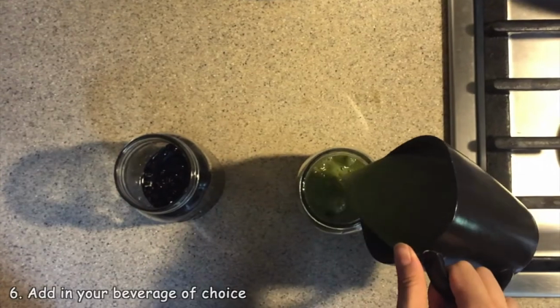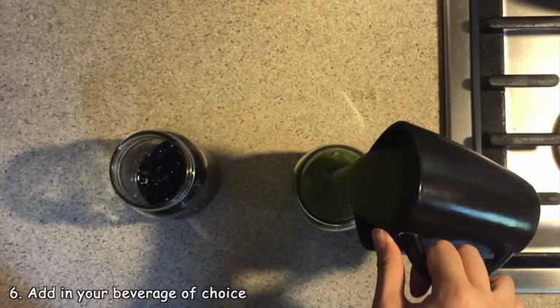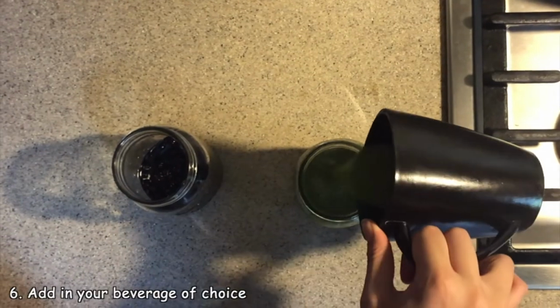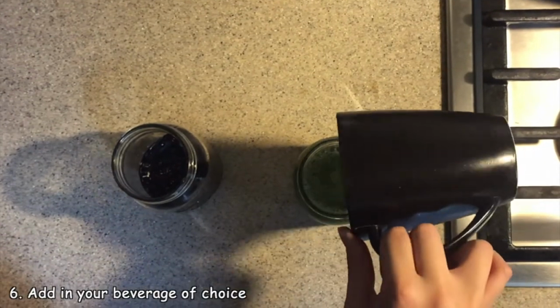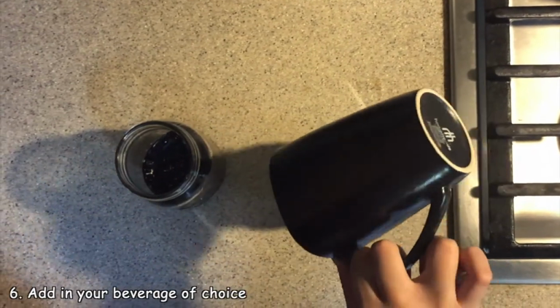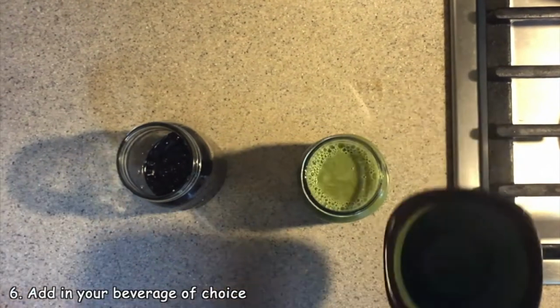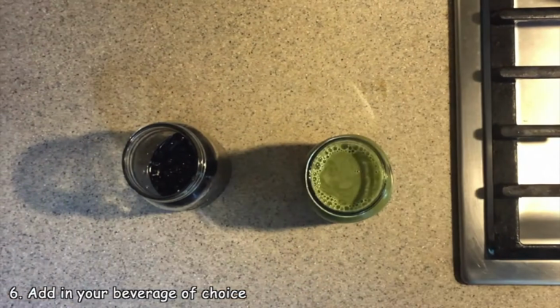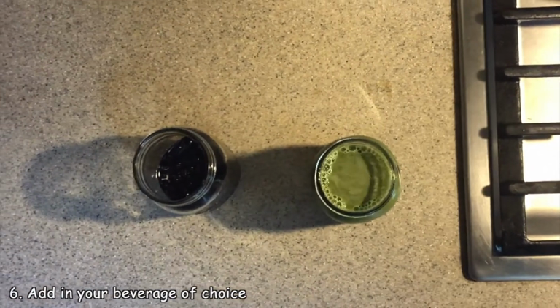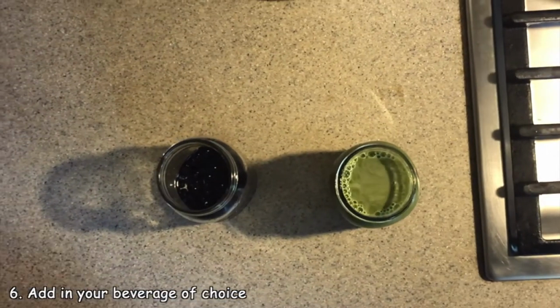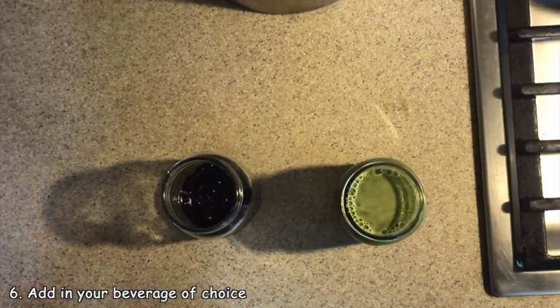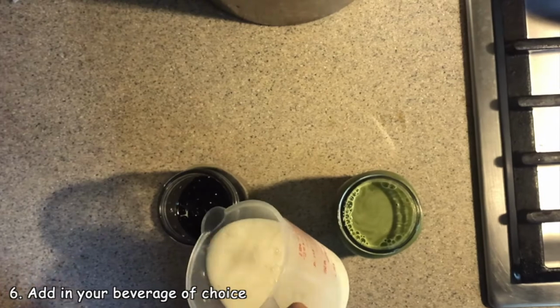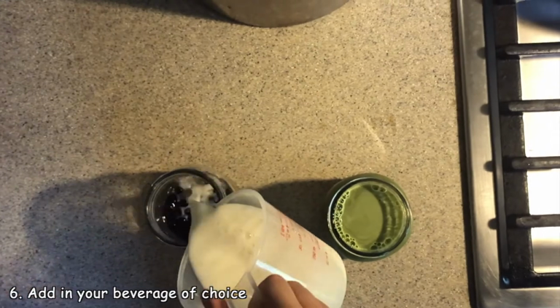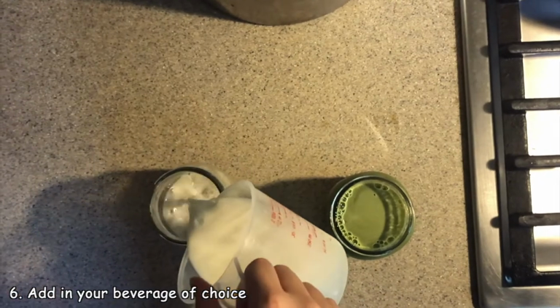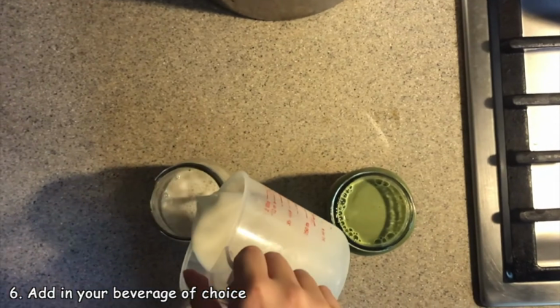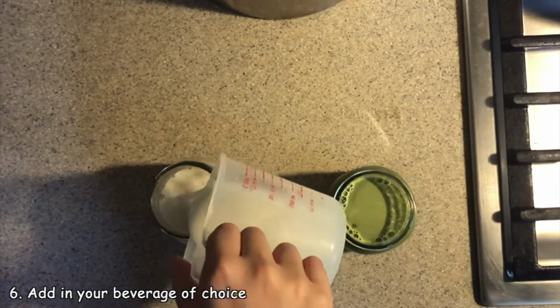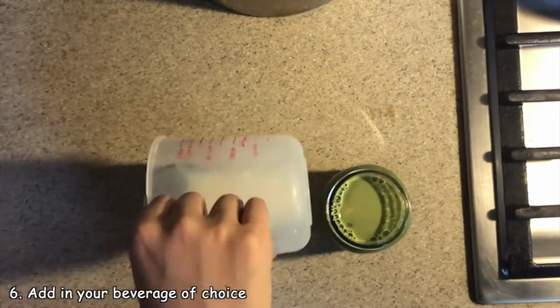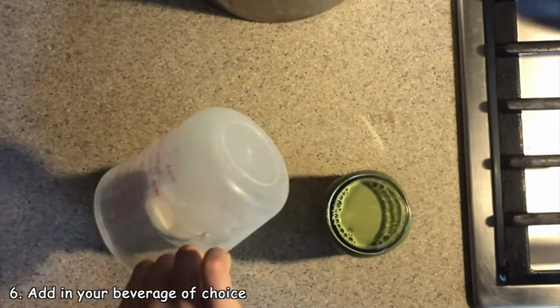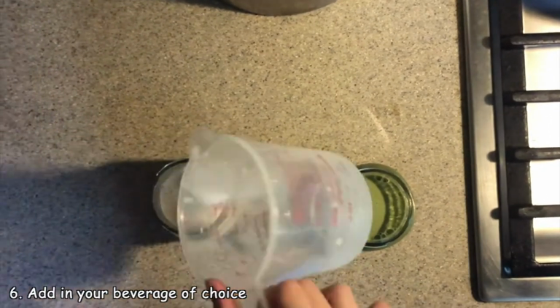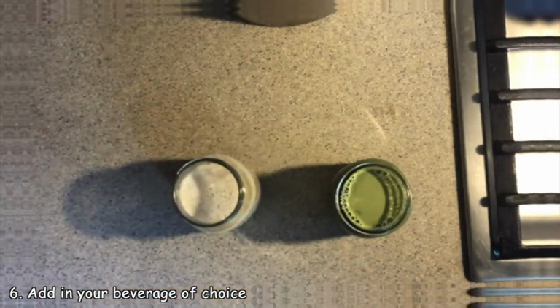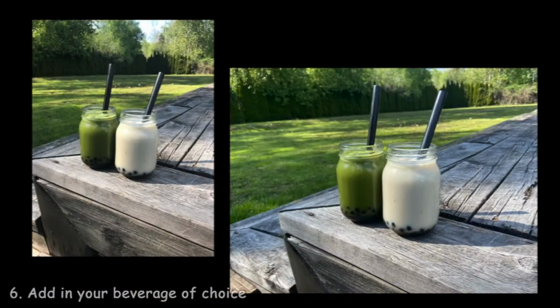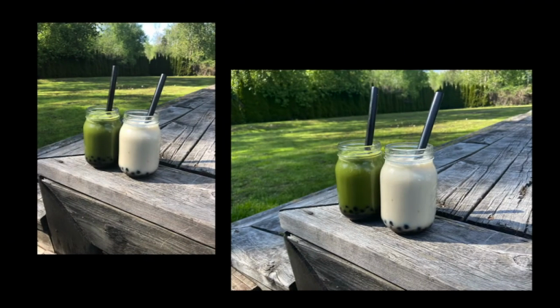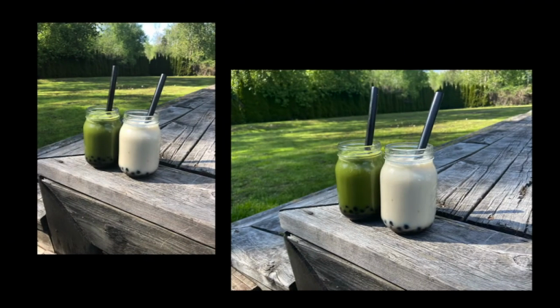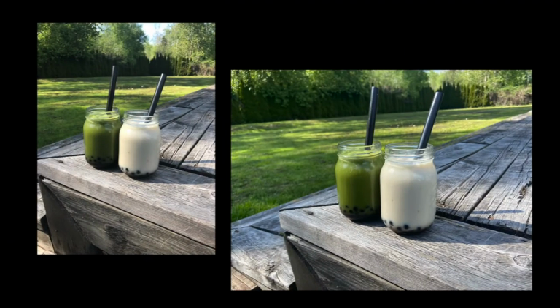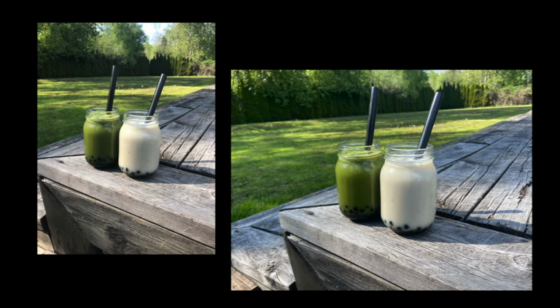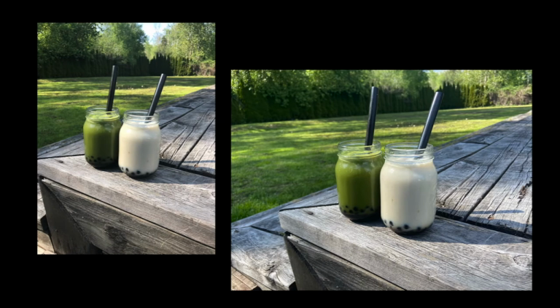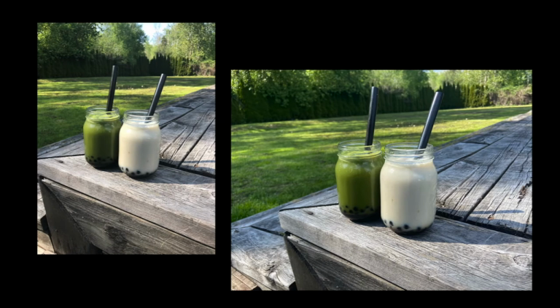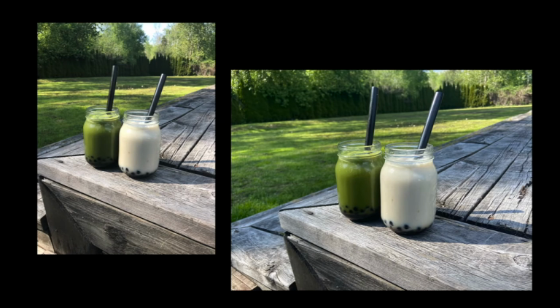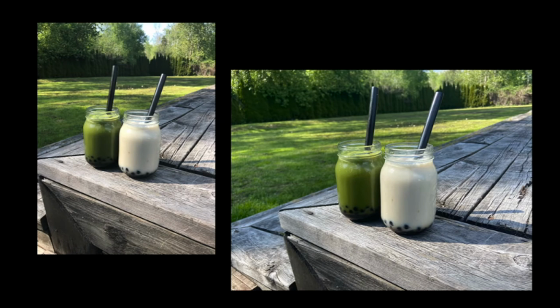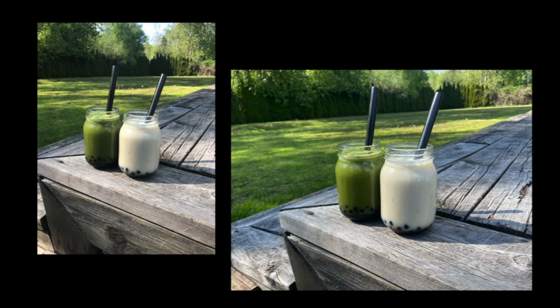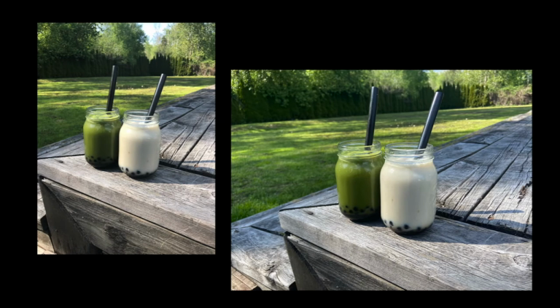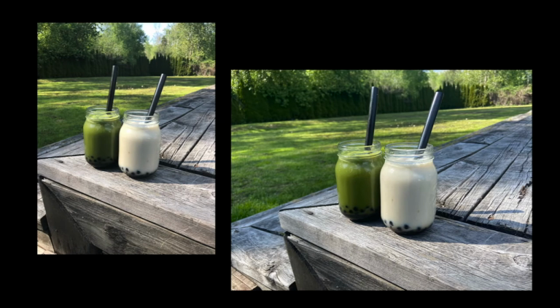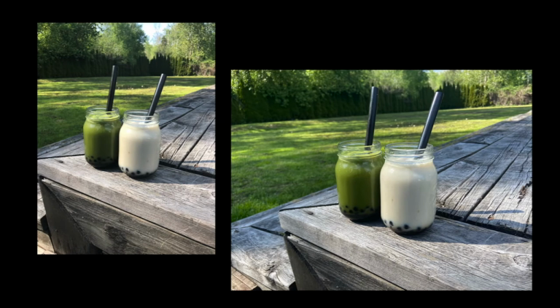We're almost done. Now you want to add your beverage of choice to your container. Make sure it's all pretty, add some ice if you want. Finally, go outside, get some nice pictures for your Instagram to make your friends jealous, and enjoy.